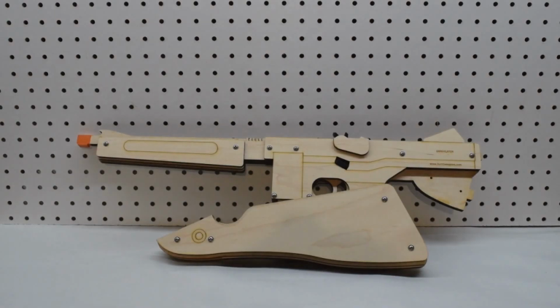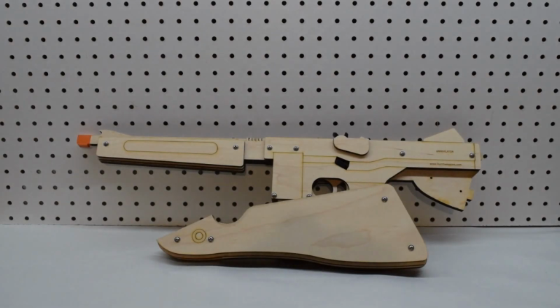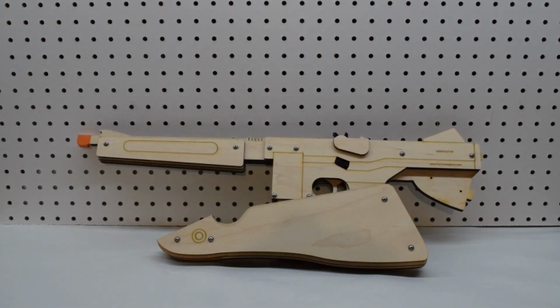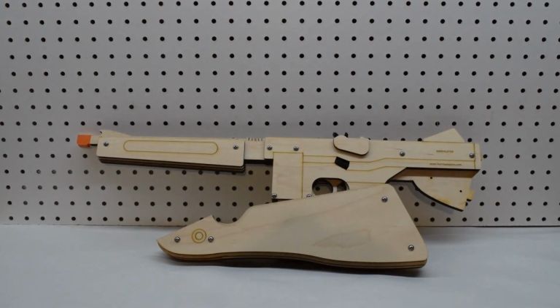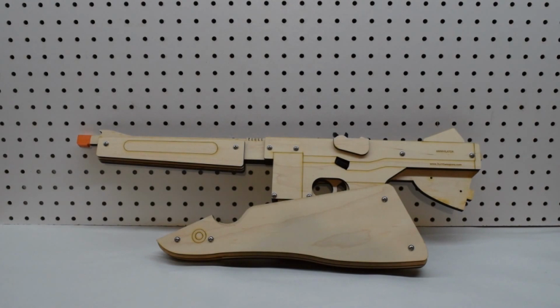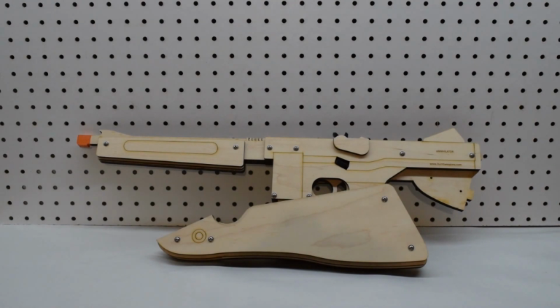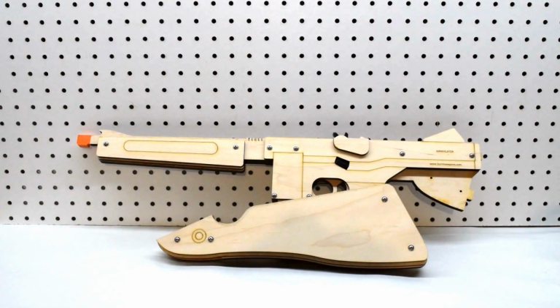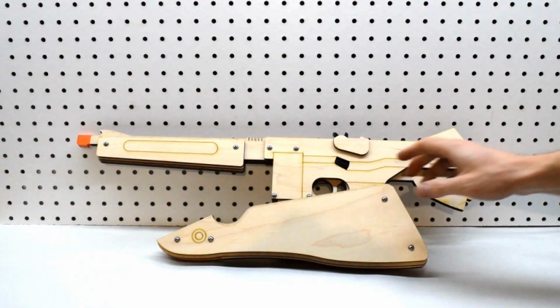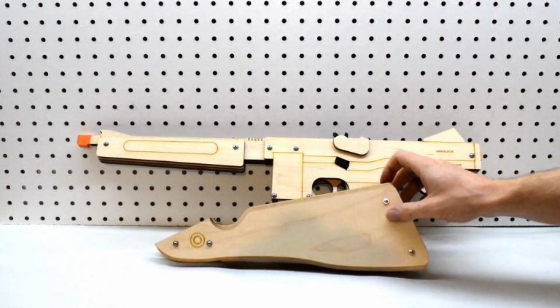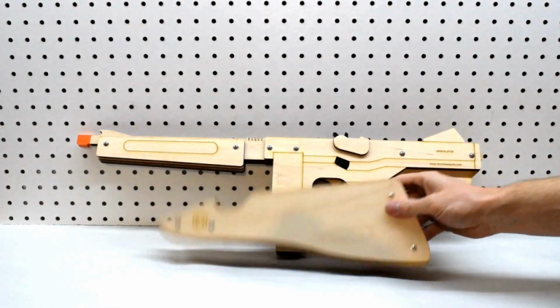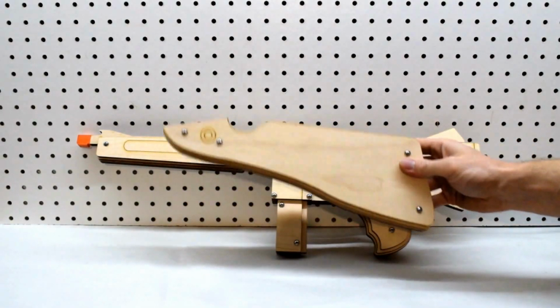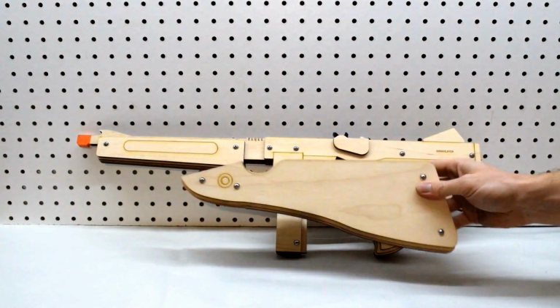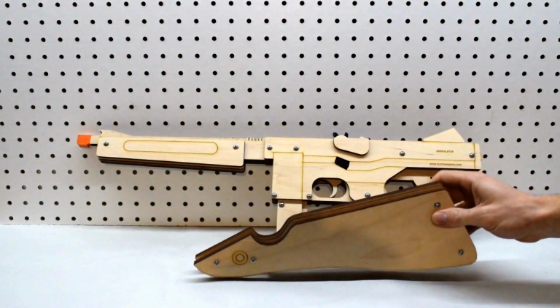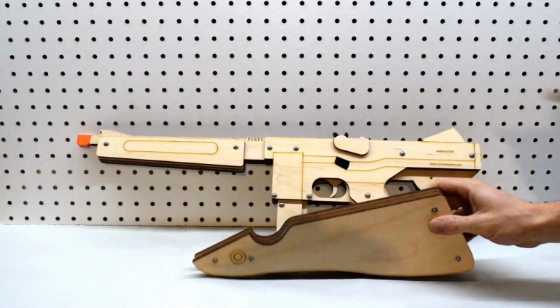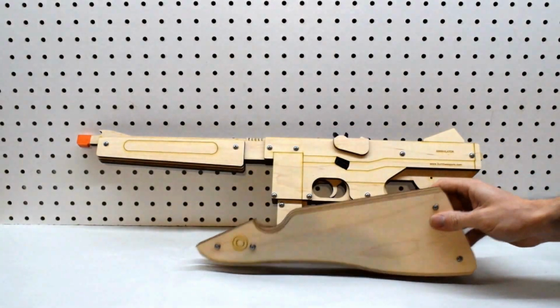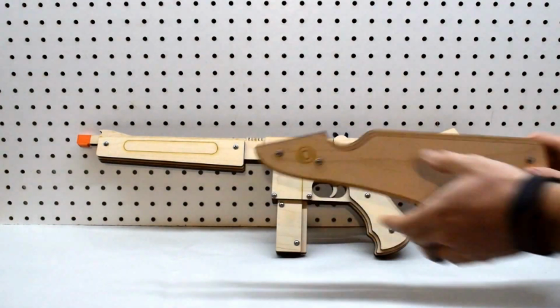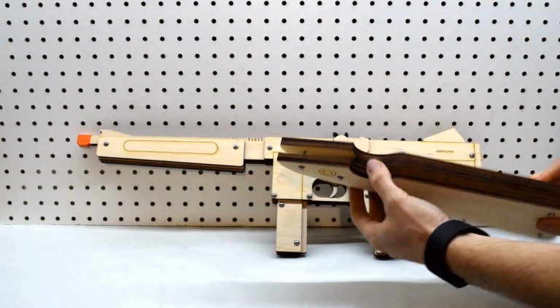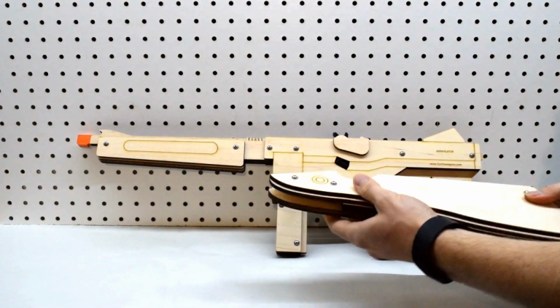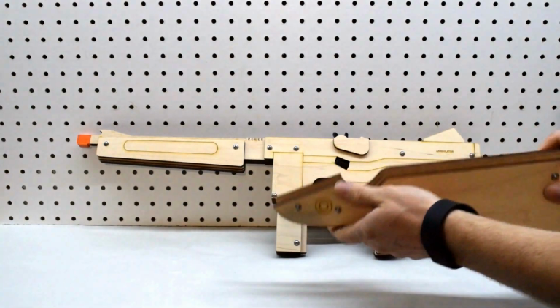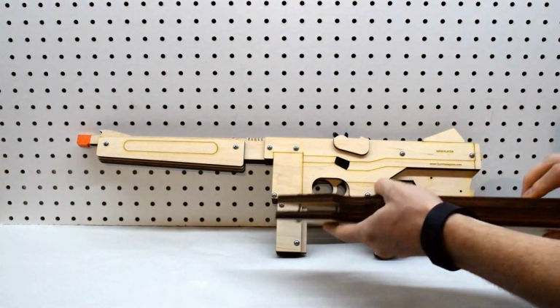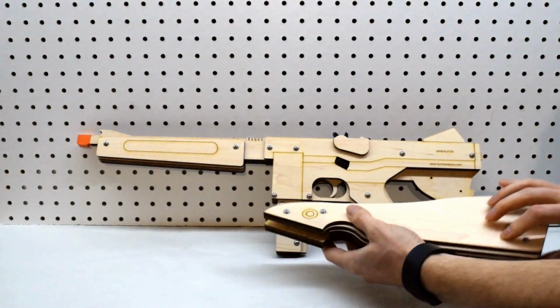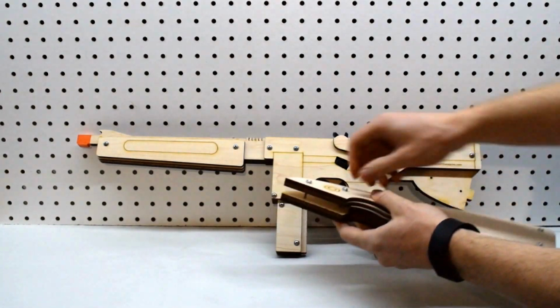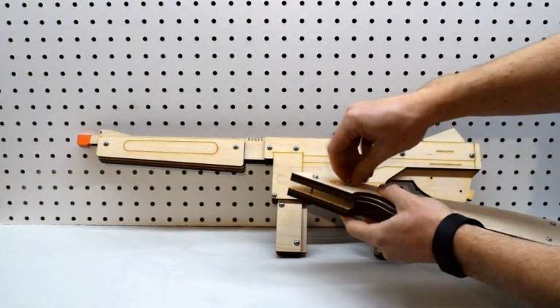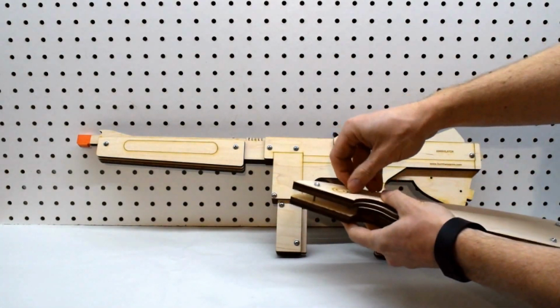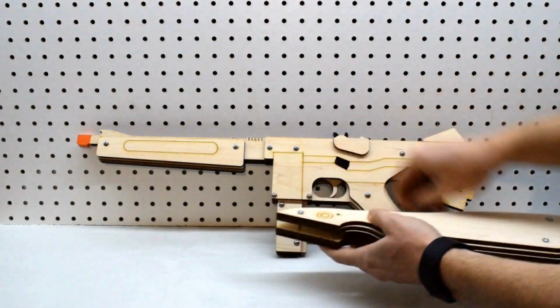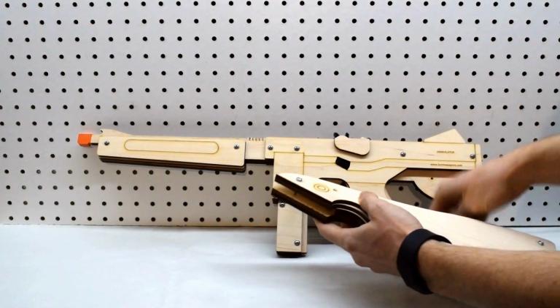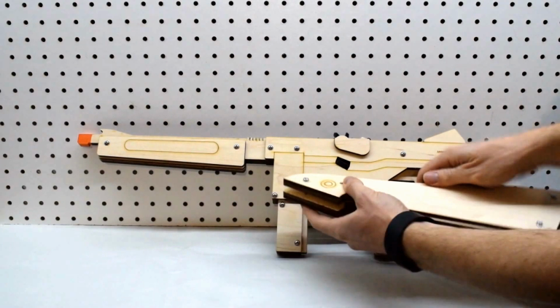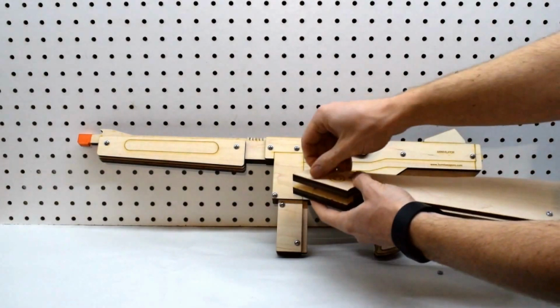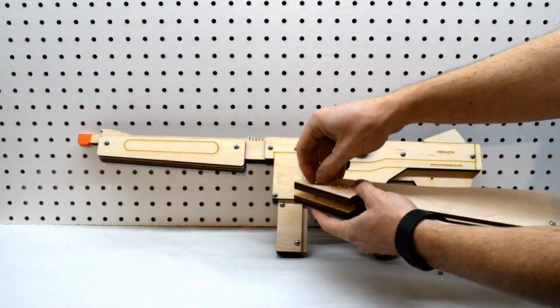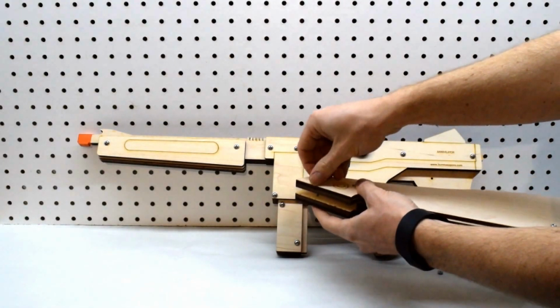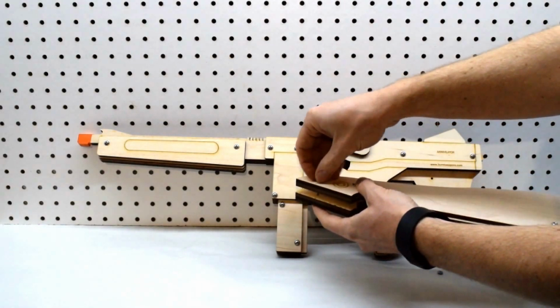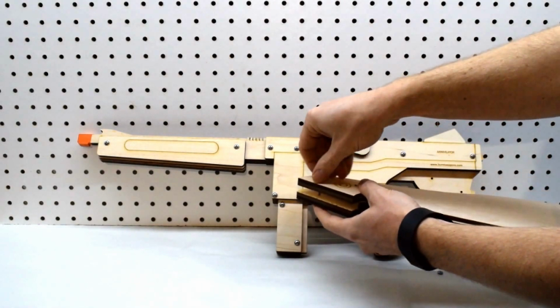All right, so when you first receive your Annihilator, the stock will come separate from the main gun, so you need to attach the two. To do so, you can loosen the nuts on the stock.